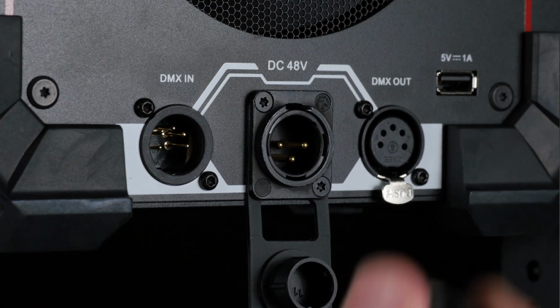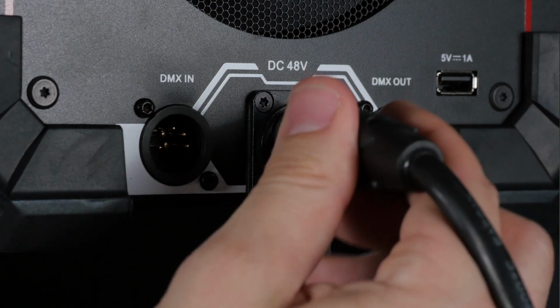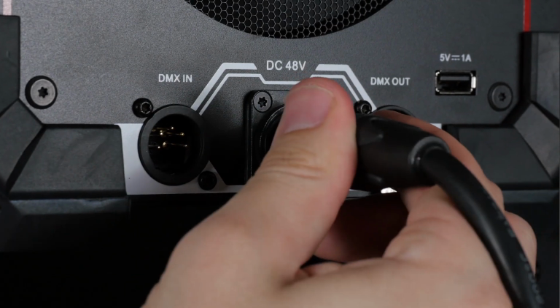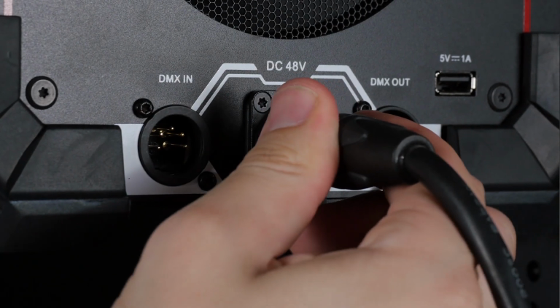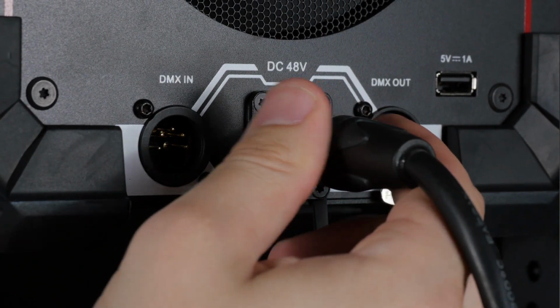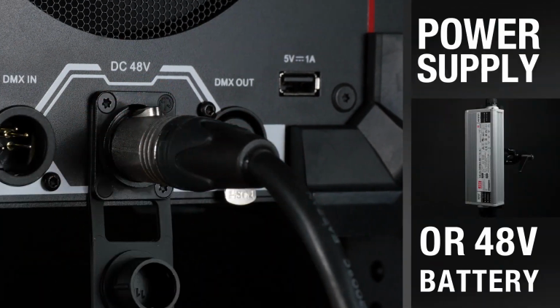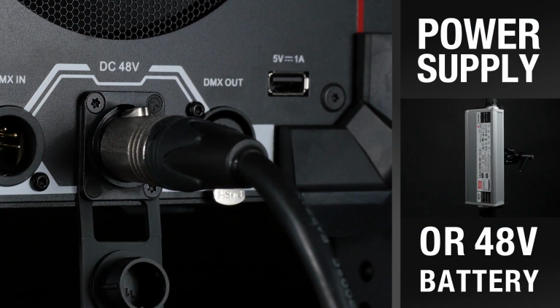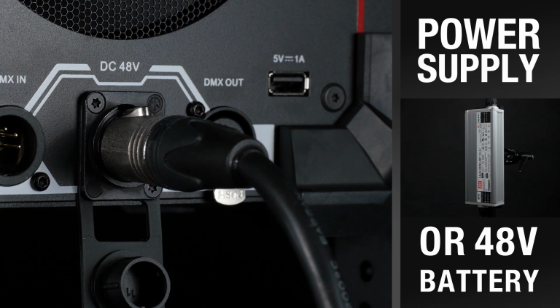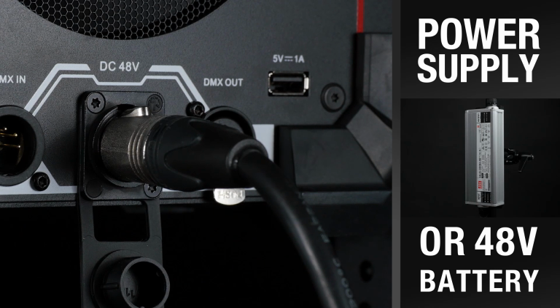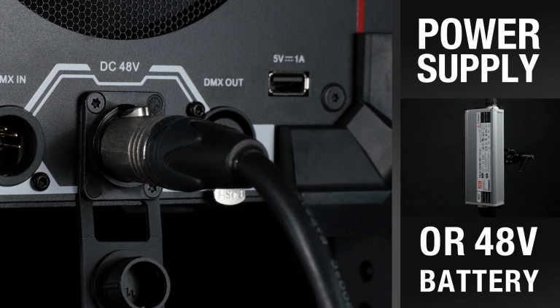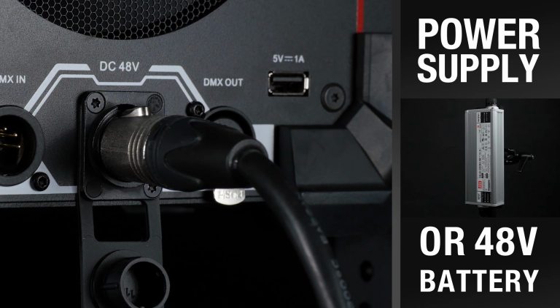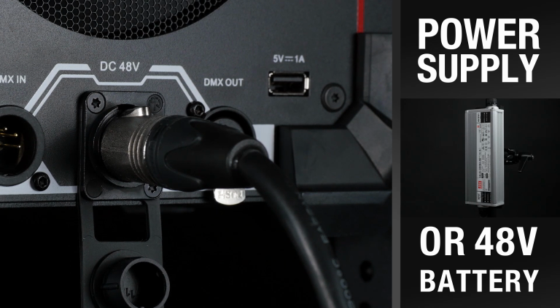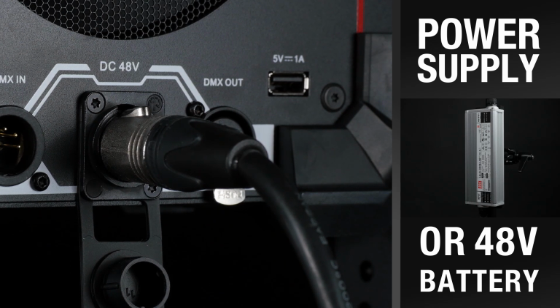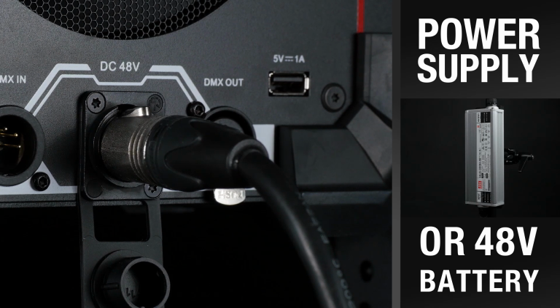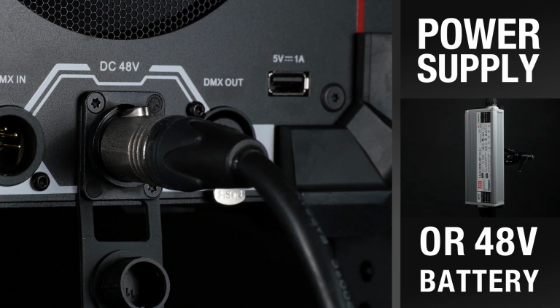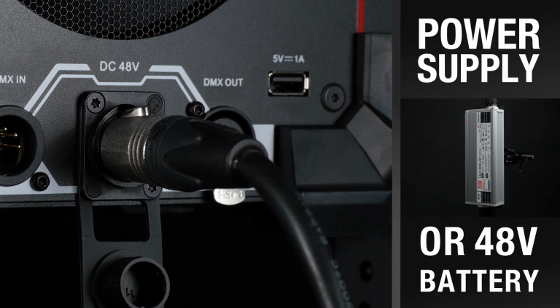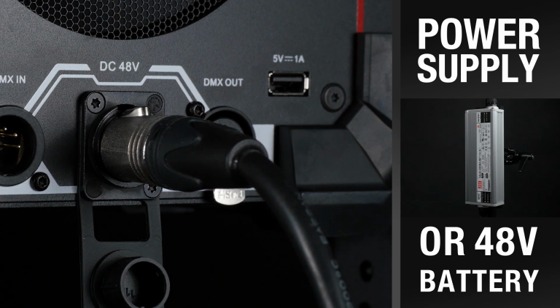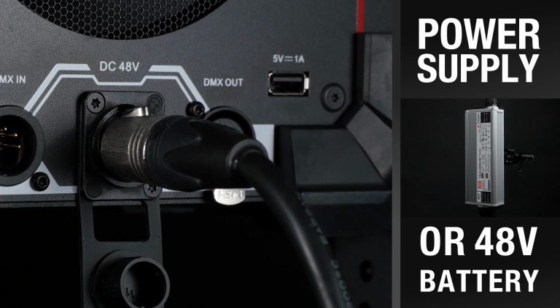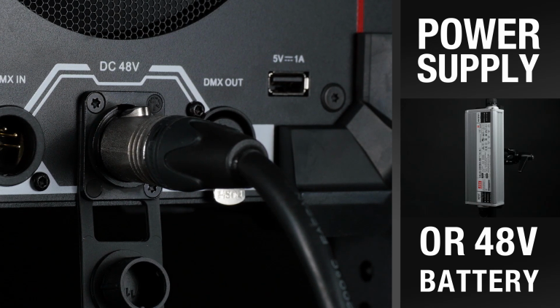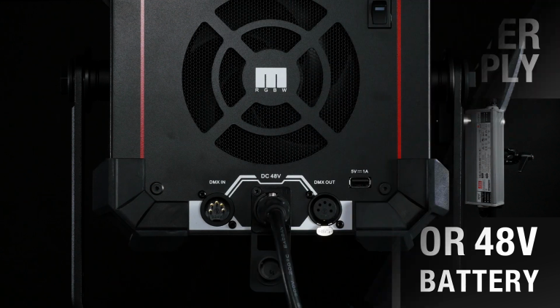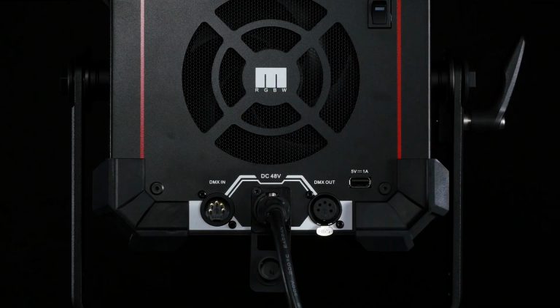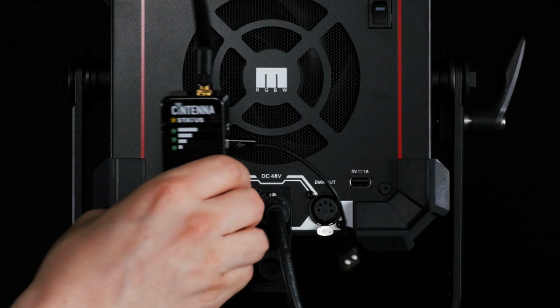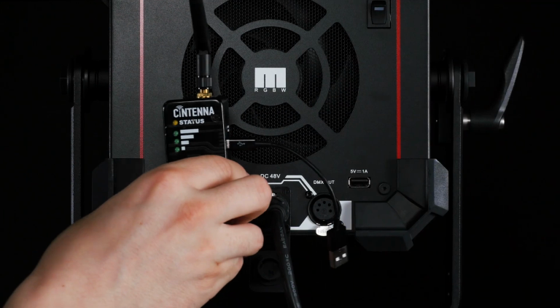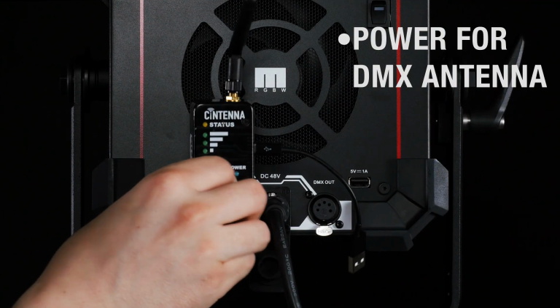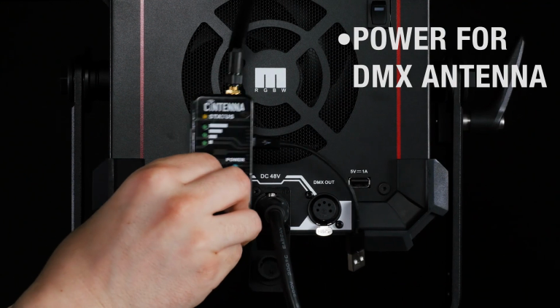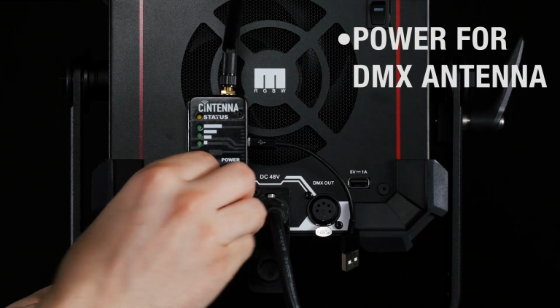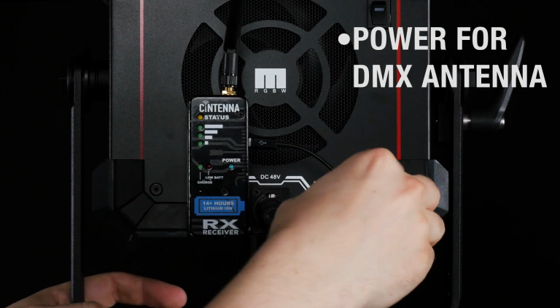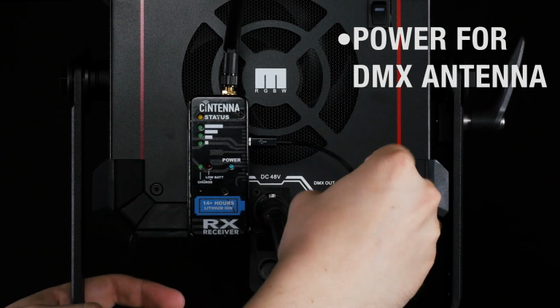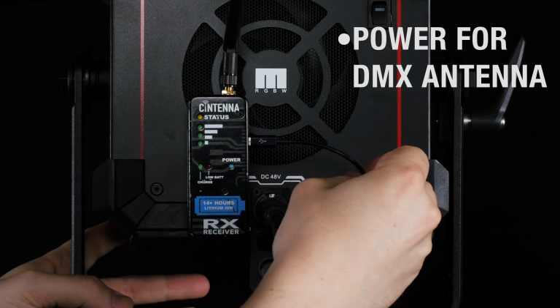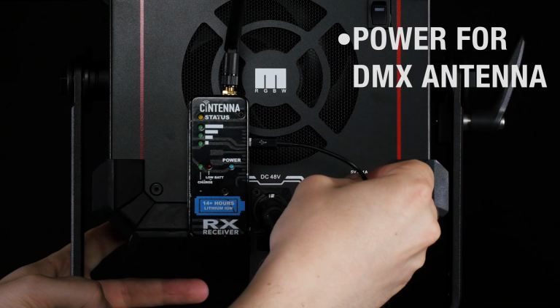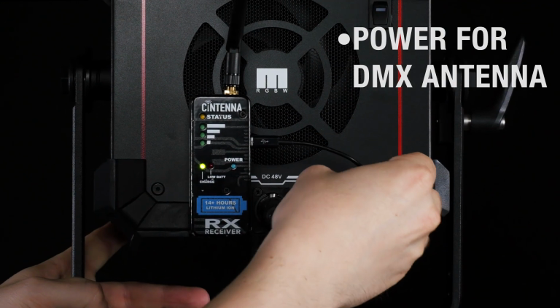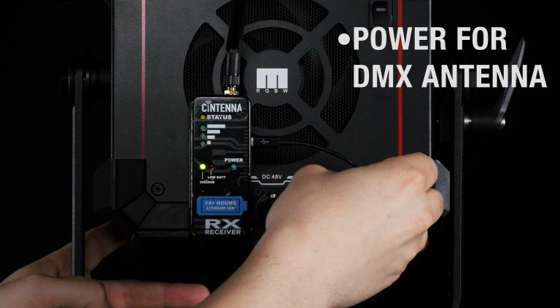The Matrix 2 accepts 48V XLR input, either from the included power supply or 48V battery output. The USB port on the back of the fixture can be used to power wireless DMX antennas.